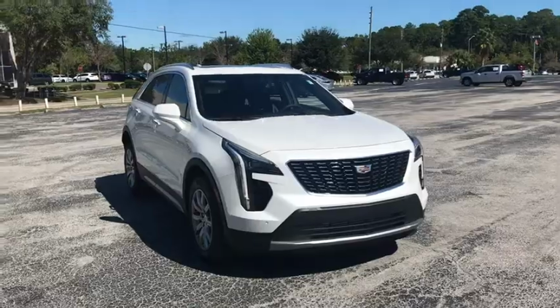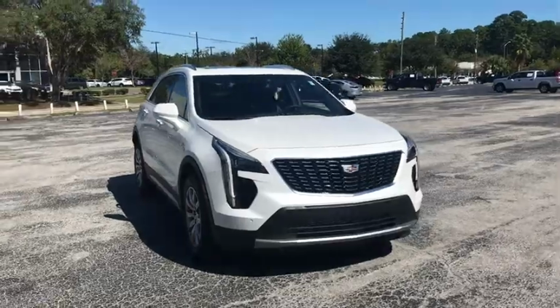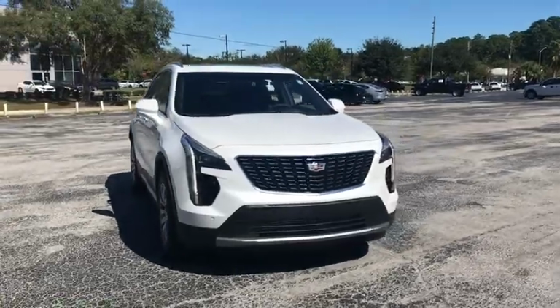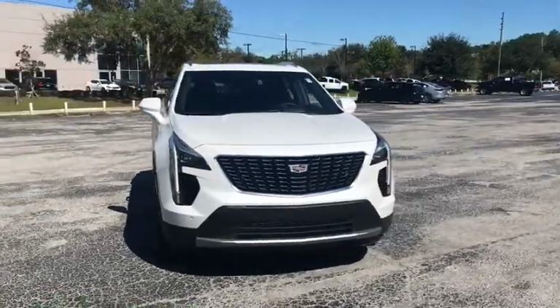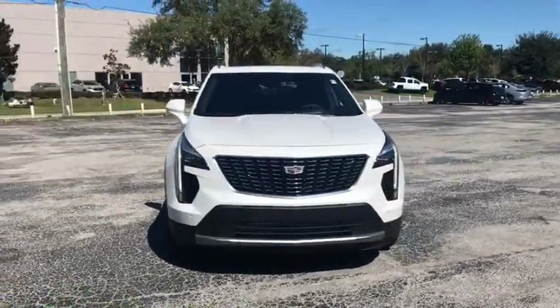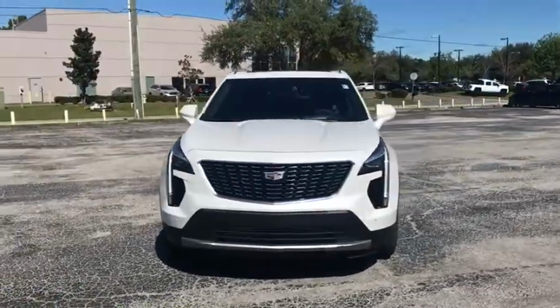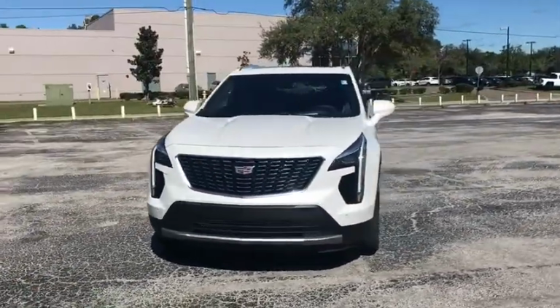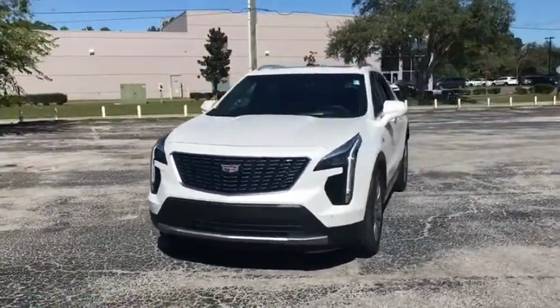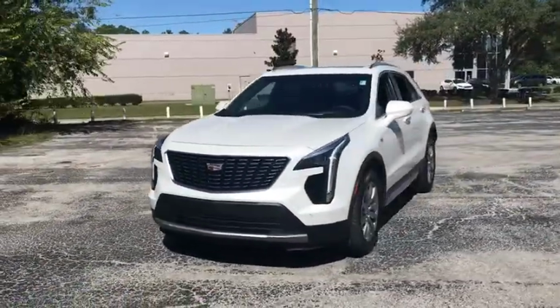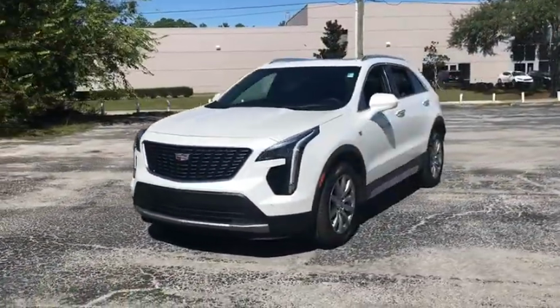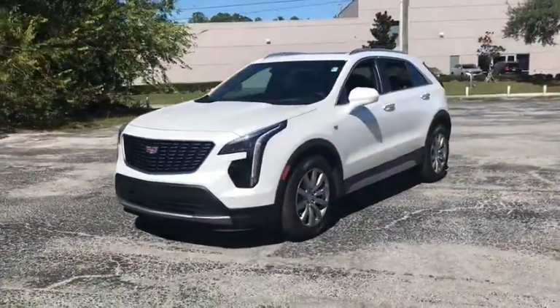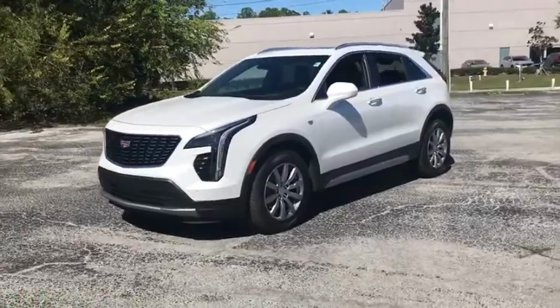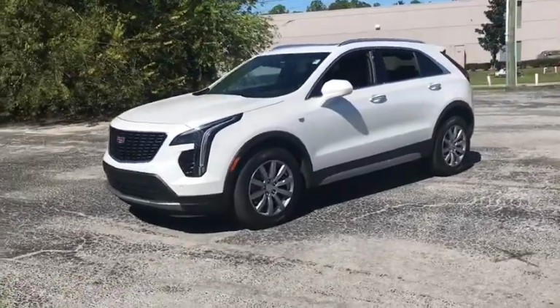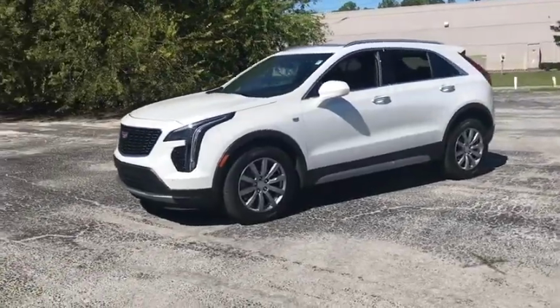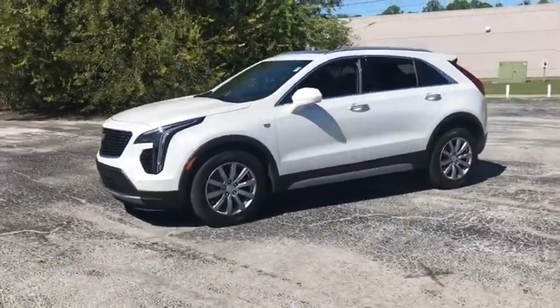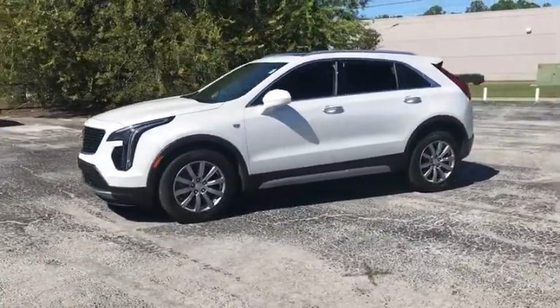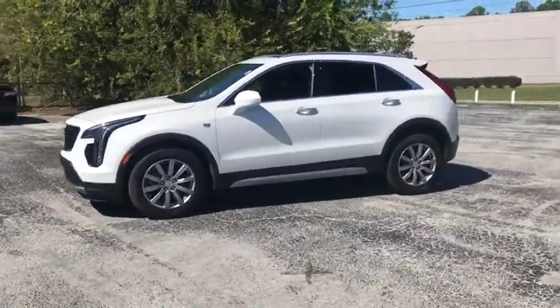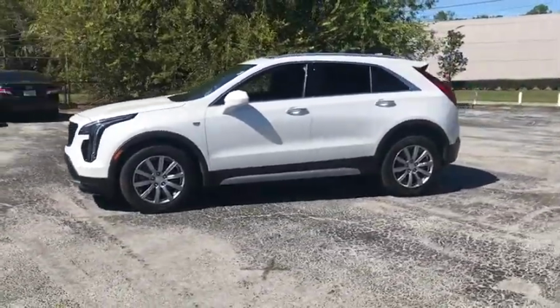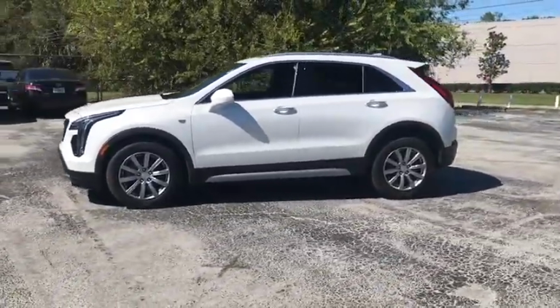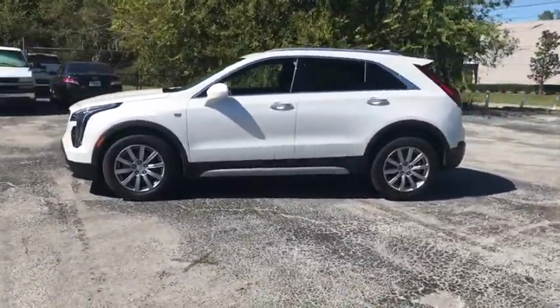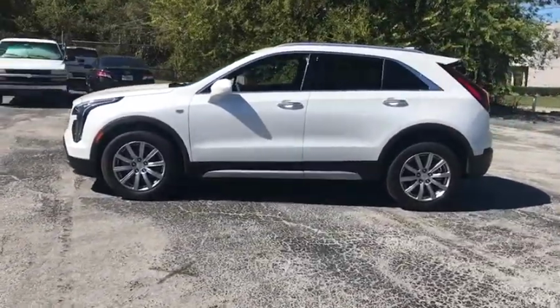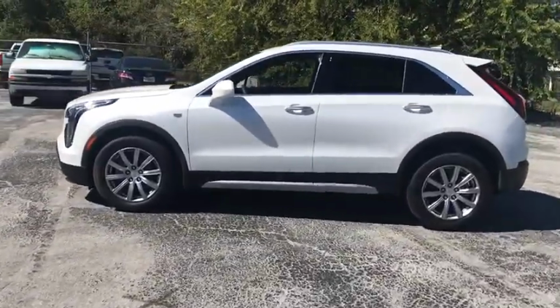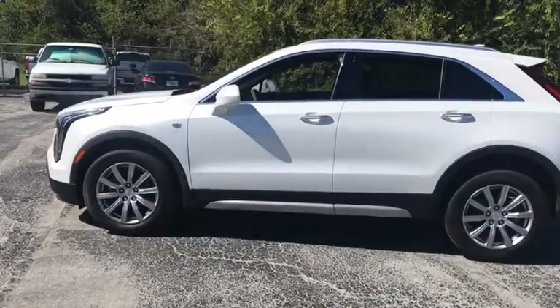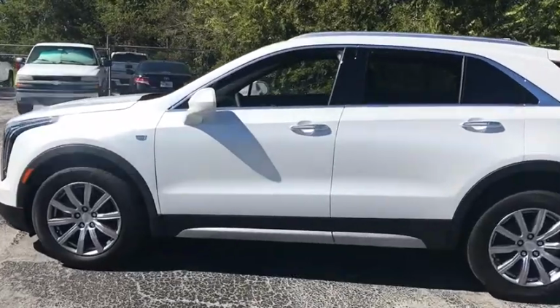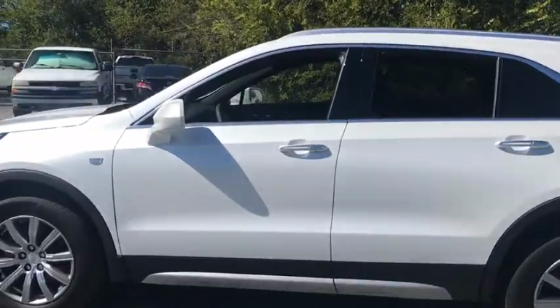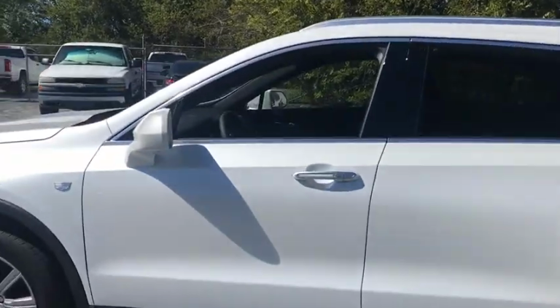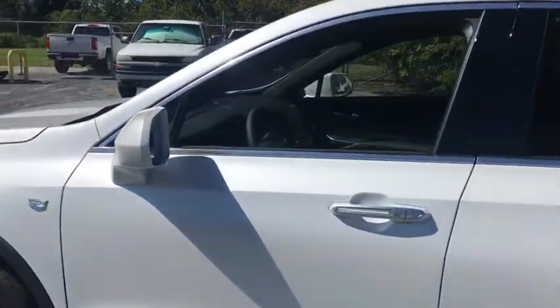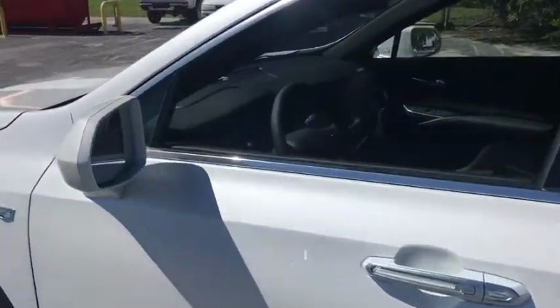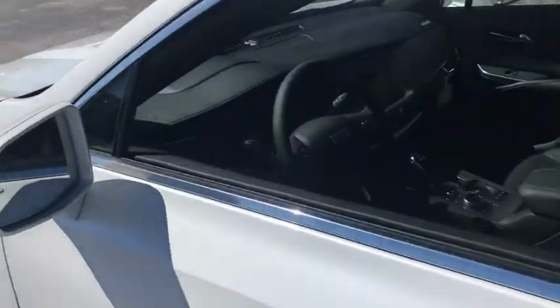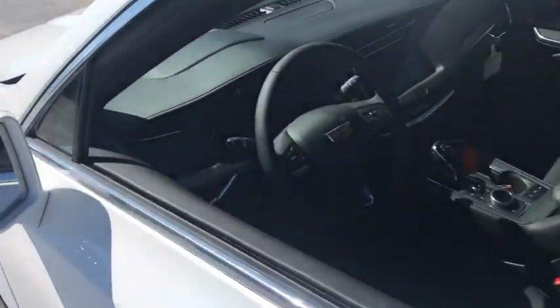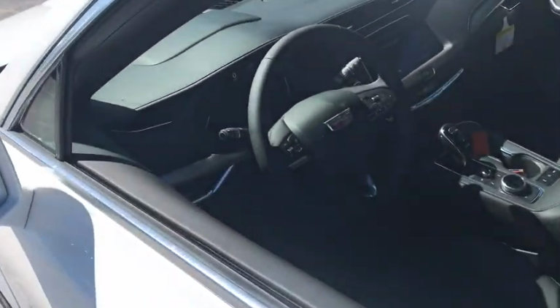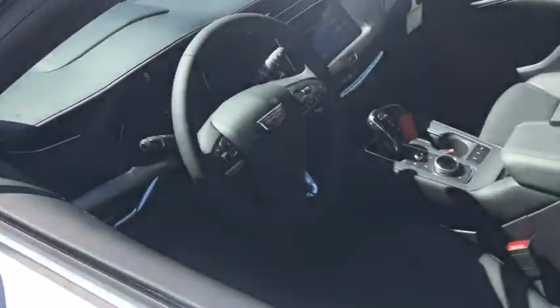We are pleased to show you the 2020 Cadillac XT4. The Cadillac XT4 is a bold new crossover with functionality galore. Compact in size, but not in features, technology, and comfort. Here are some of this vehicle's great options.